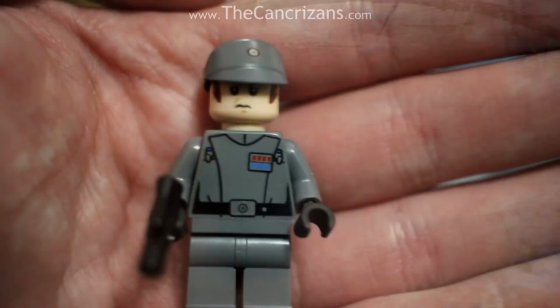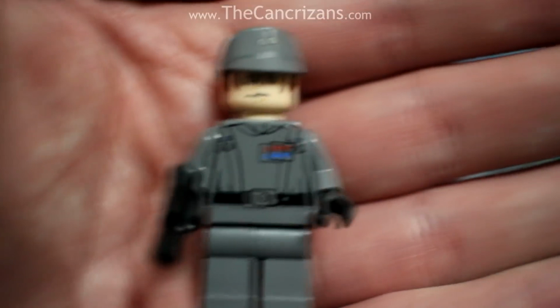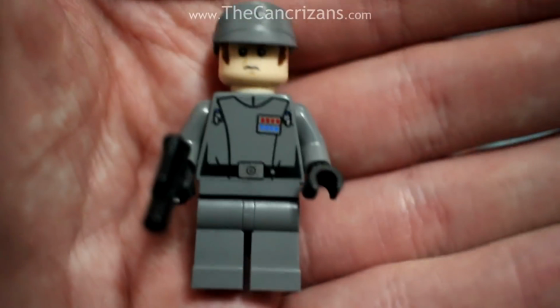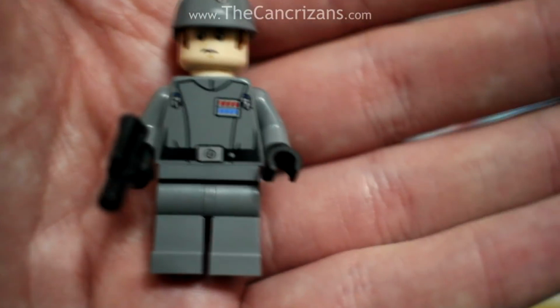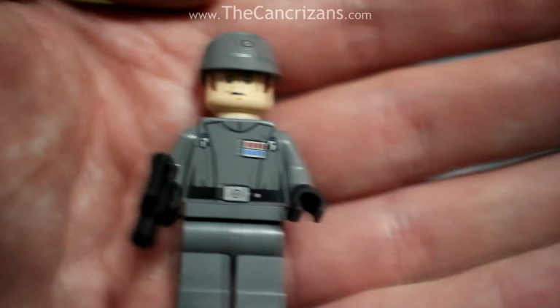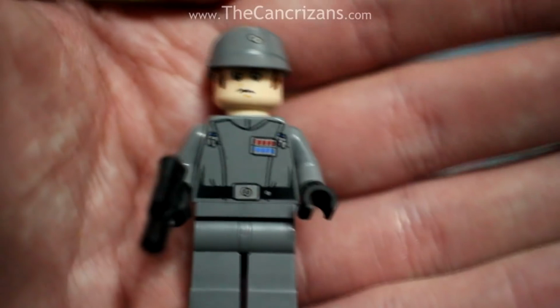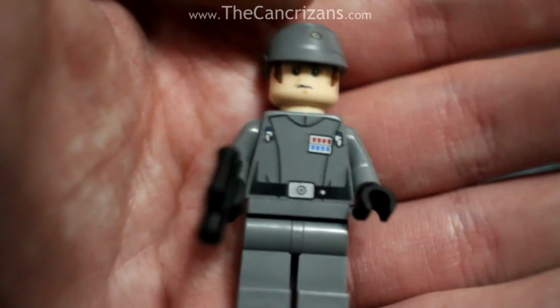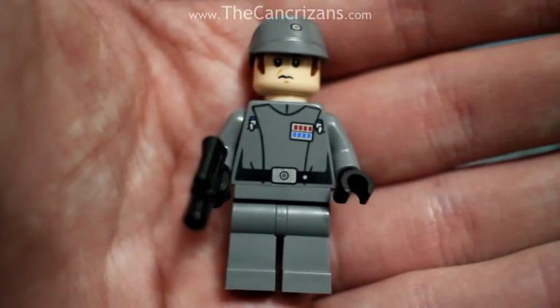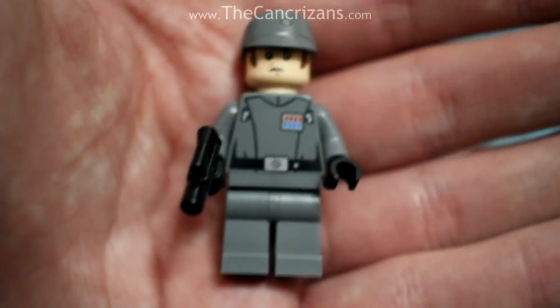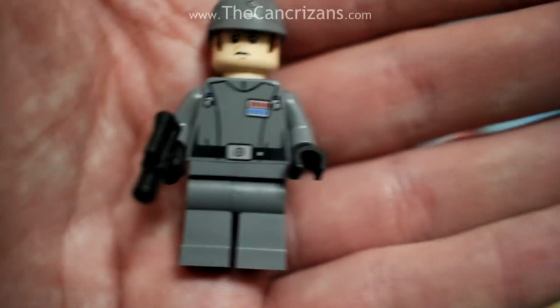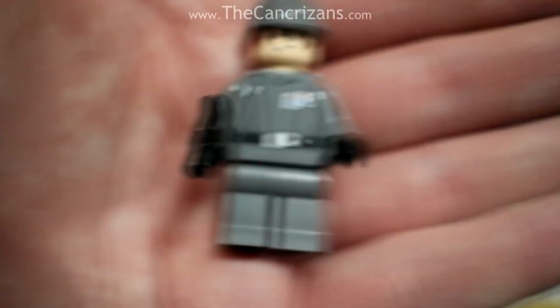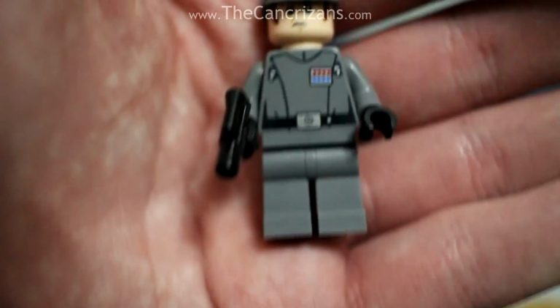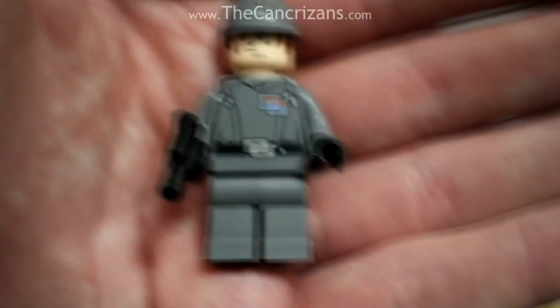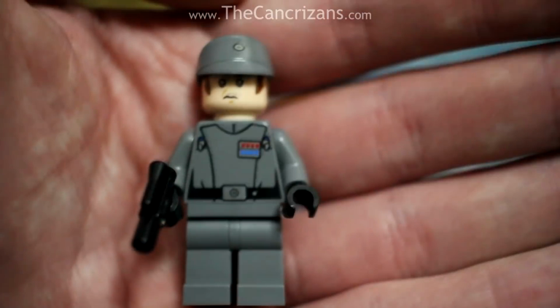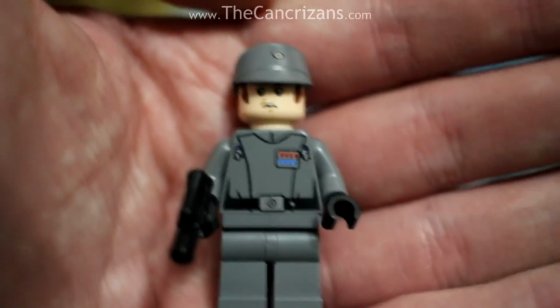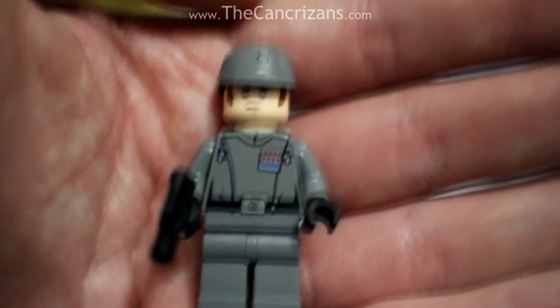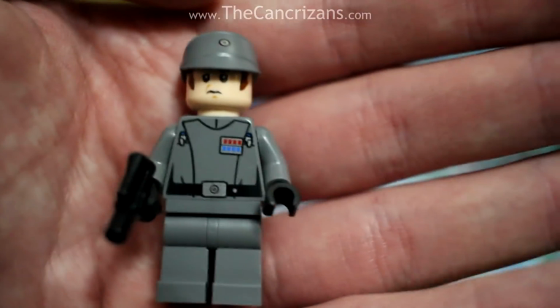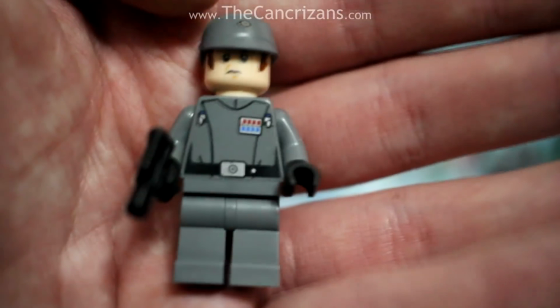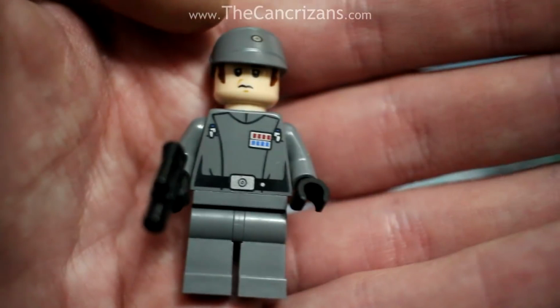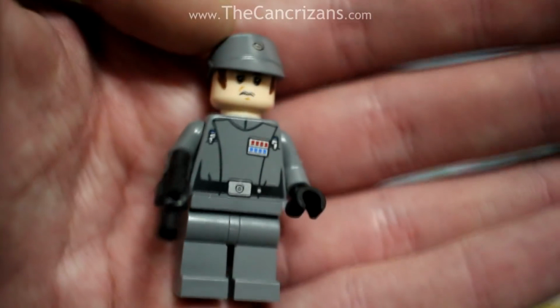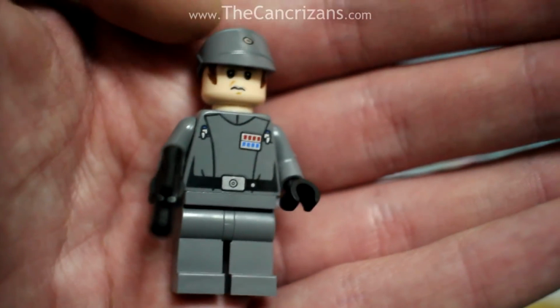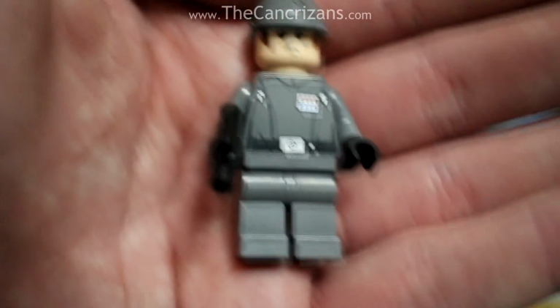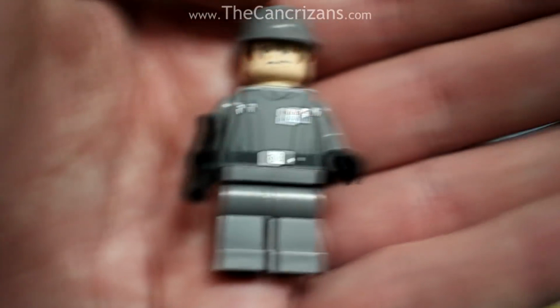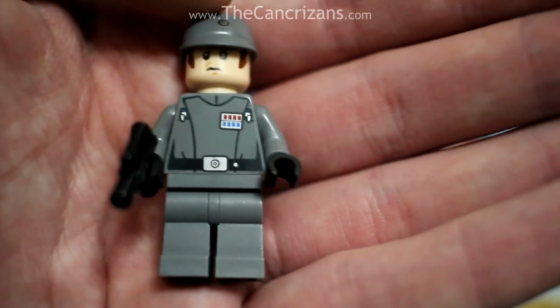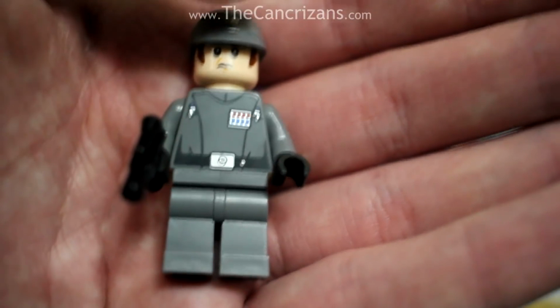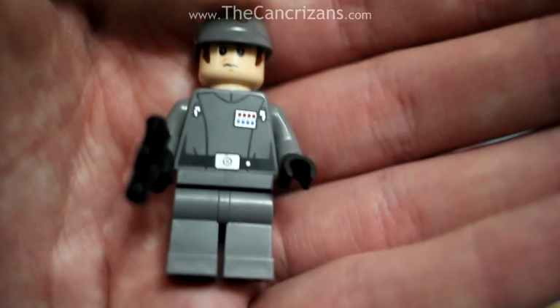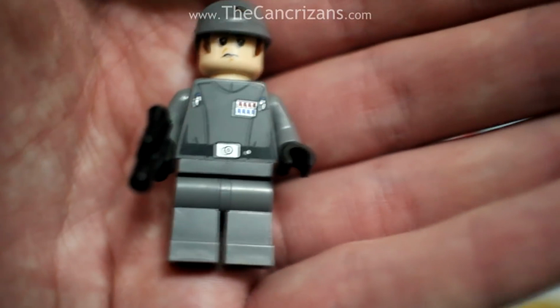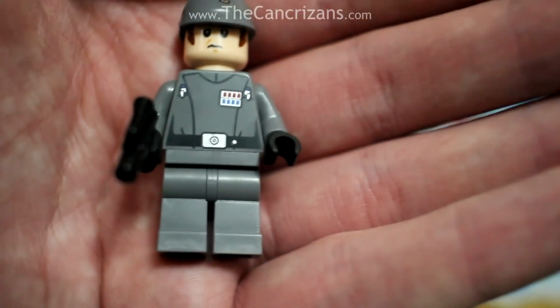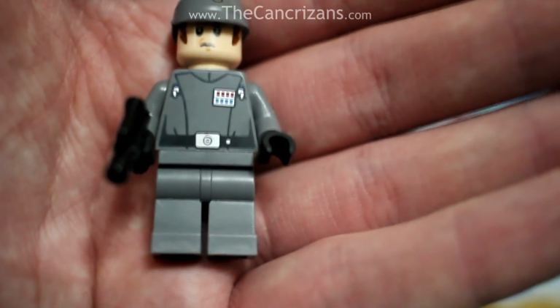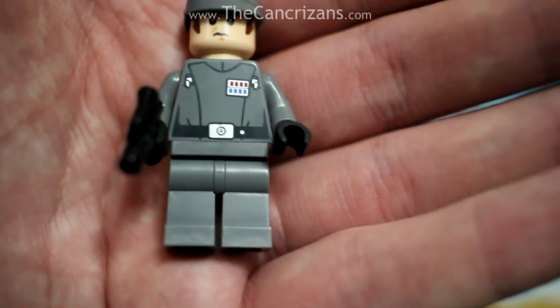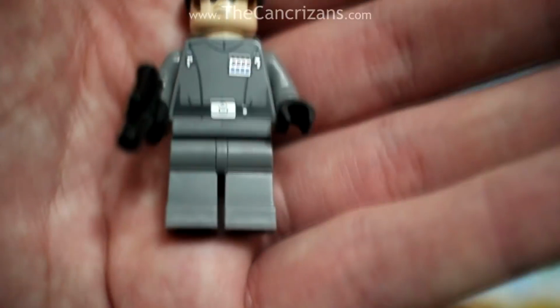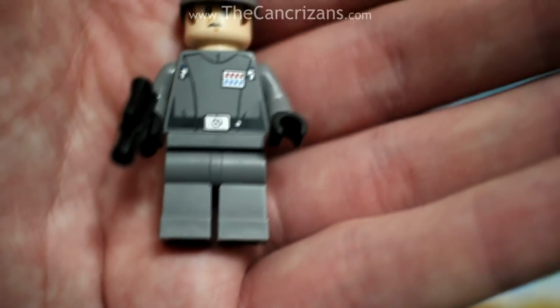Here we have an Imperial officer with some of the sickest sideburns you will ever see in your entire lifetime. No joke. This guy is like — ladies, look what I've got. Impressed? Call me.